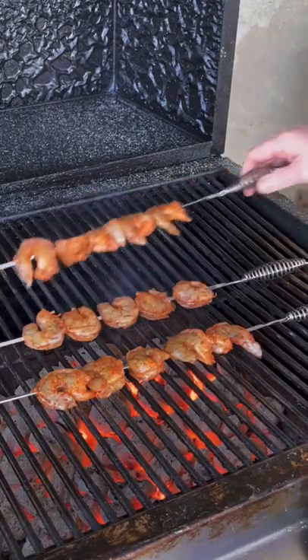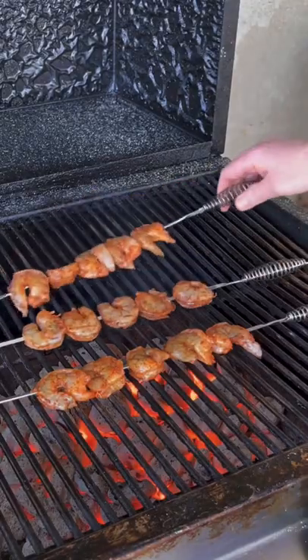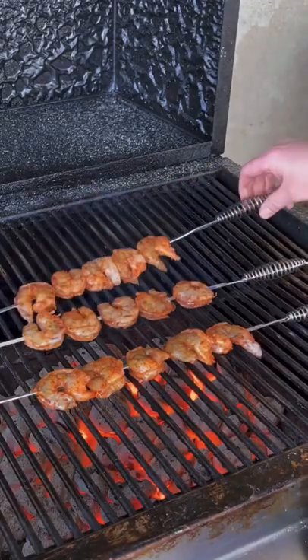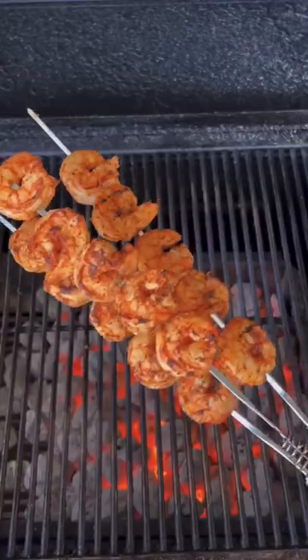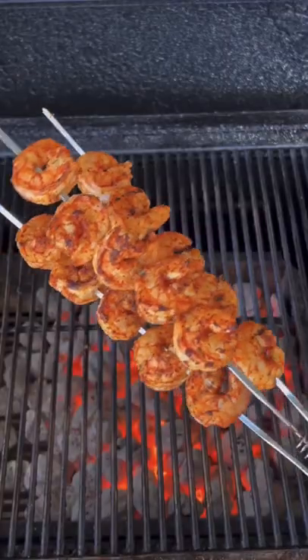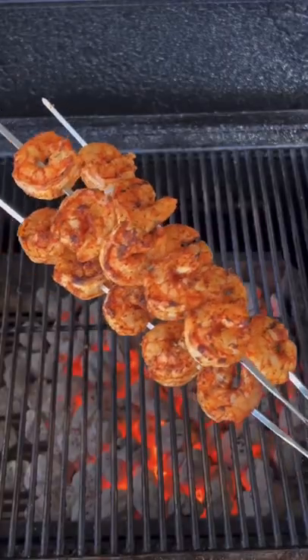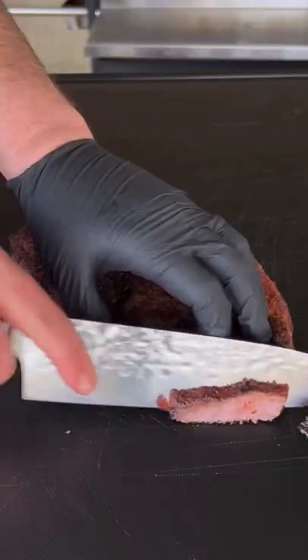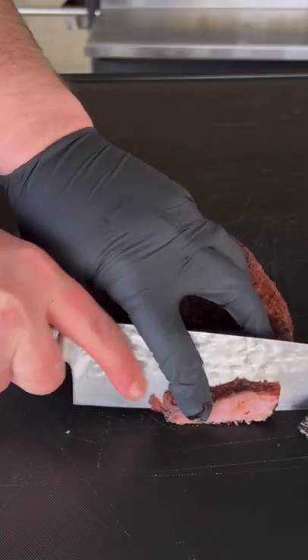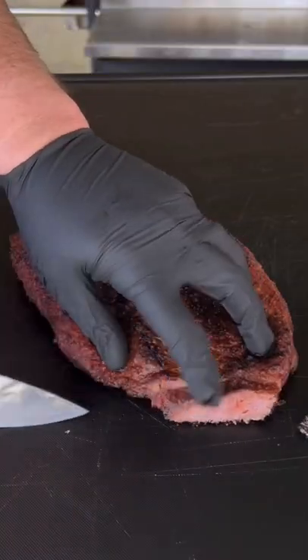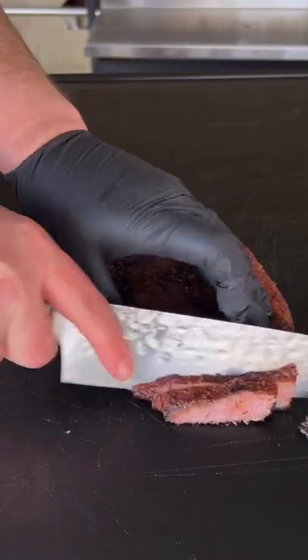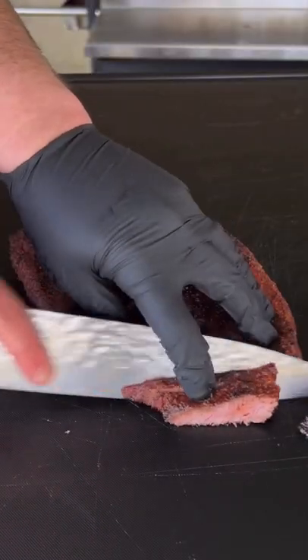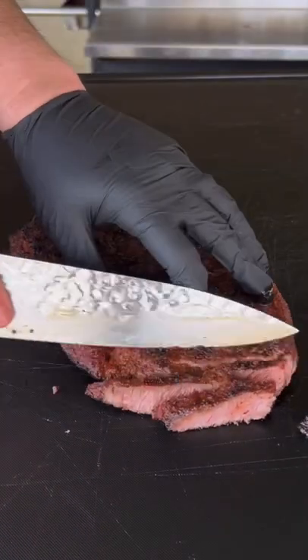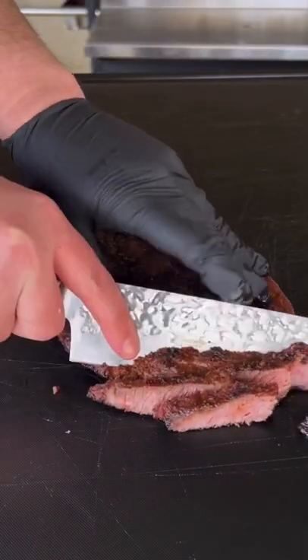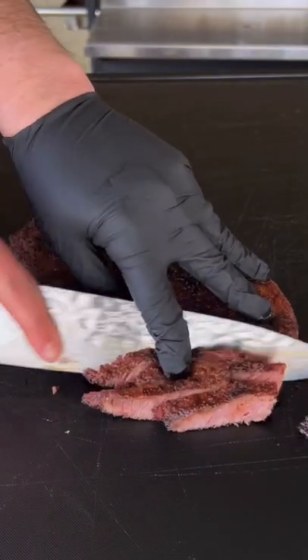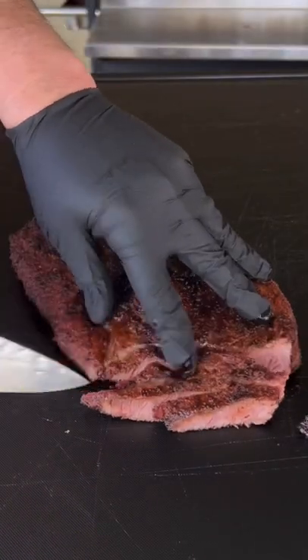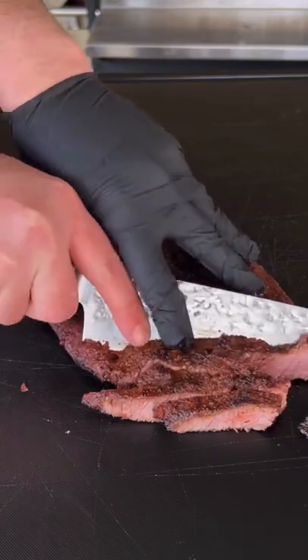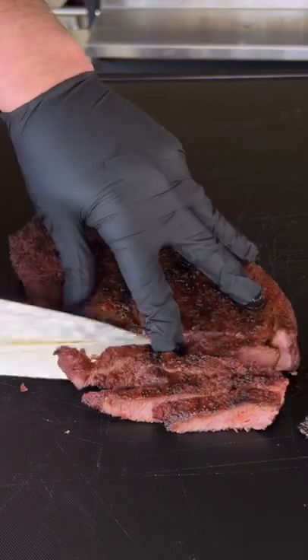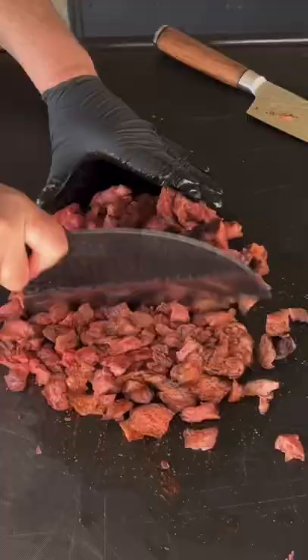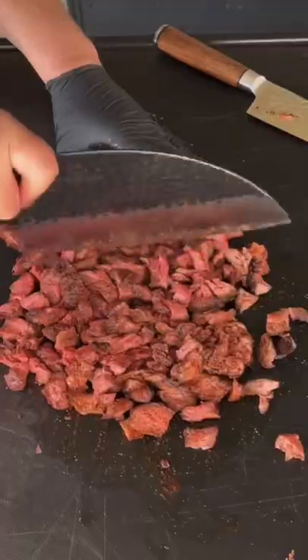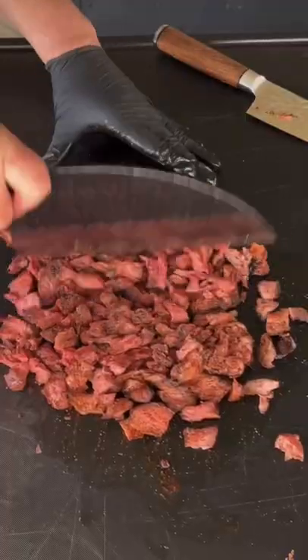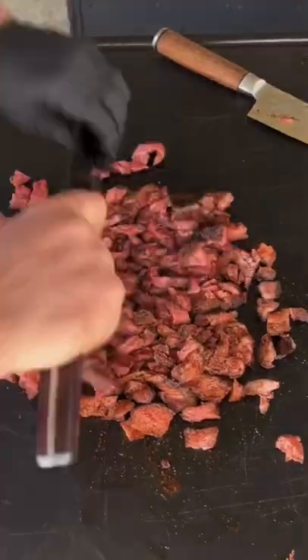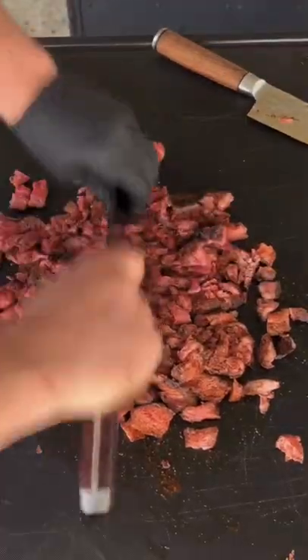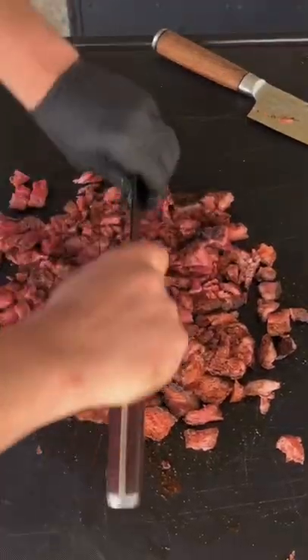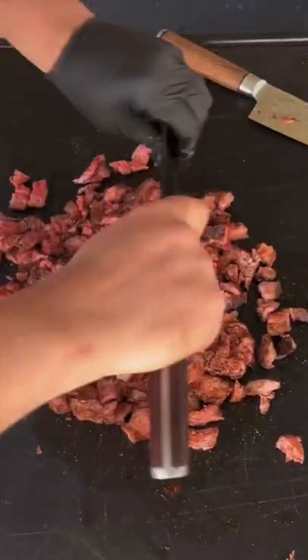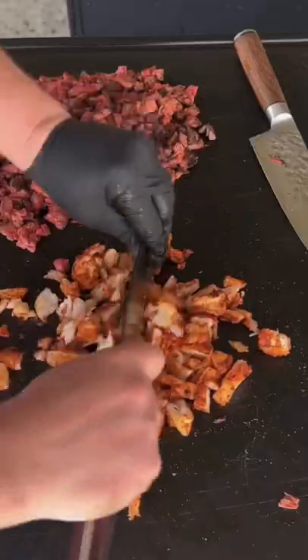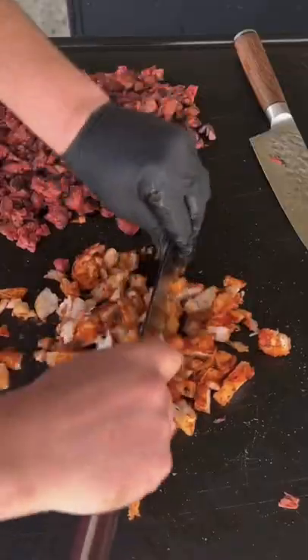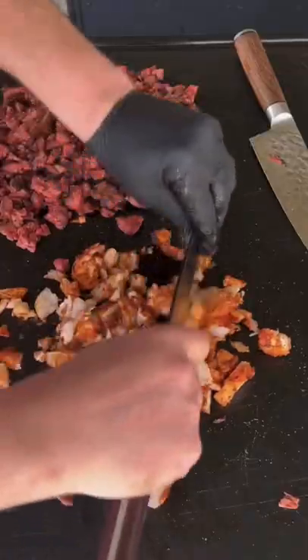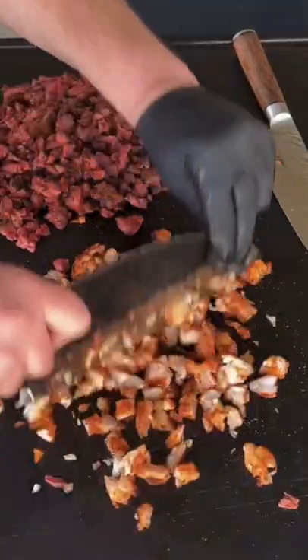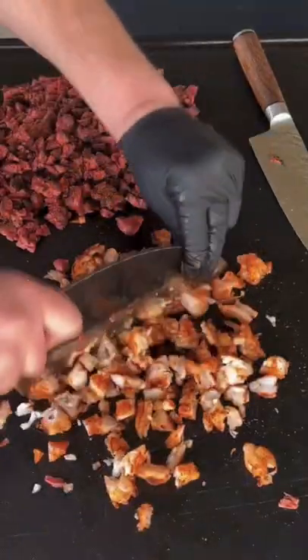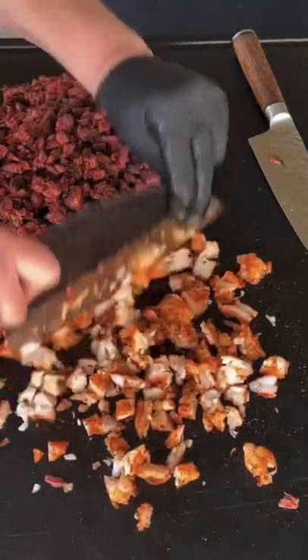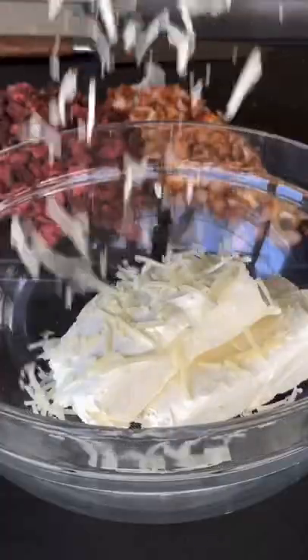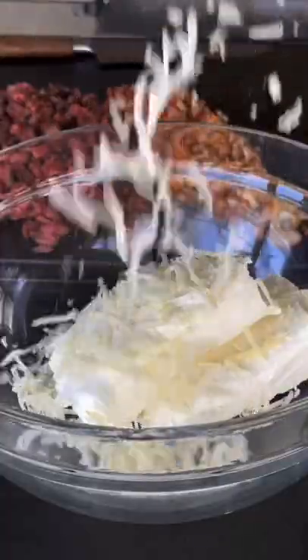Get the shrimpies down — one minute, 30 seconds per side. Chop that steak up nice and thin into little pieces, and chop the shrimp up as well.